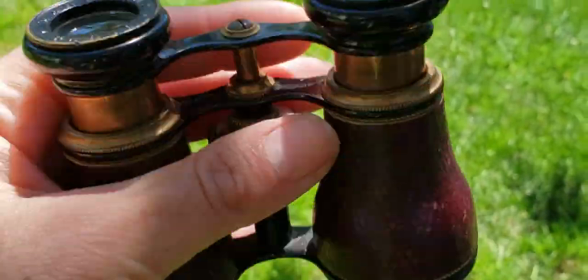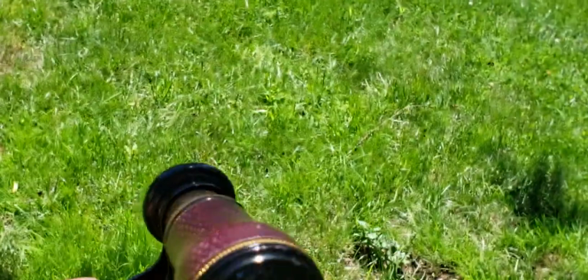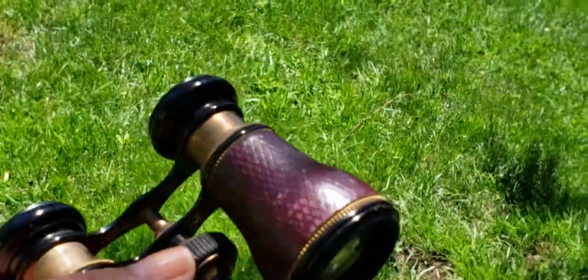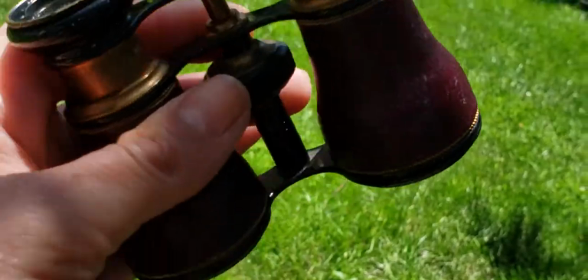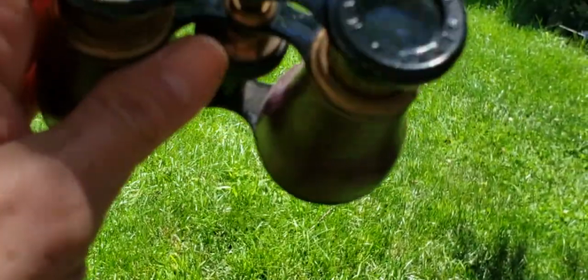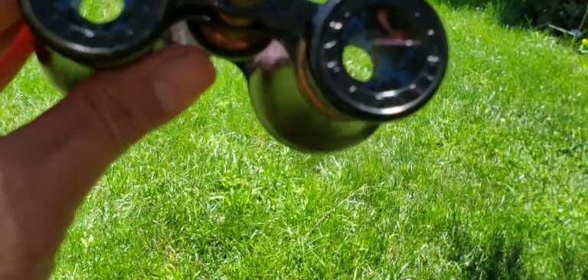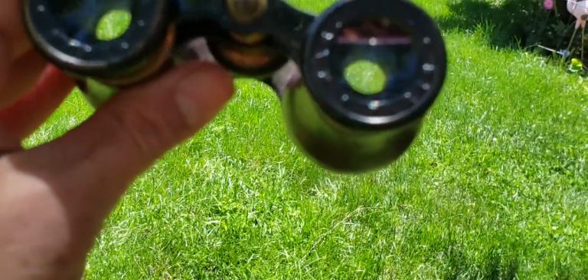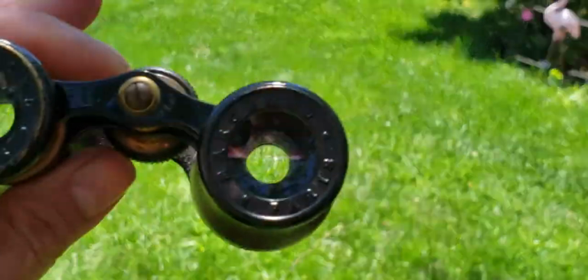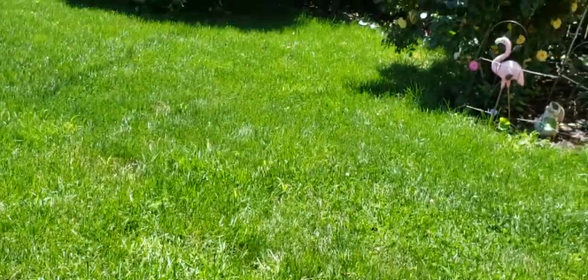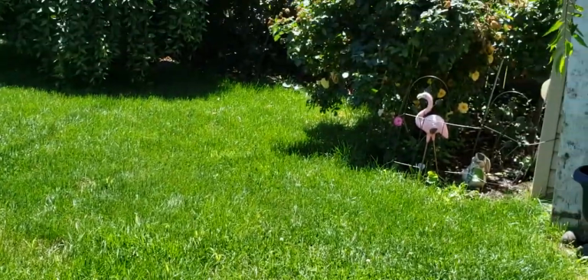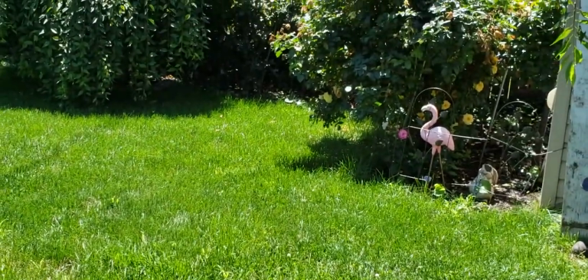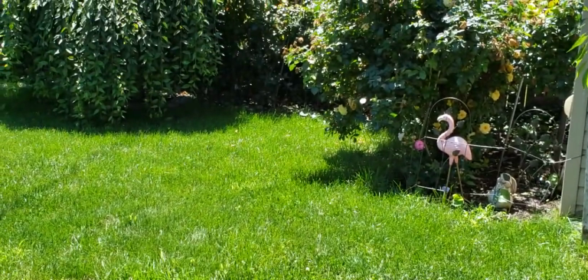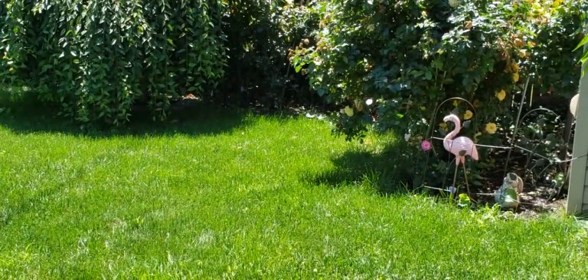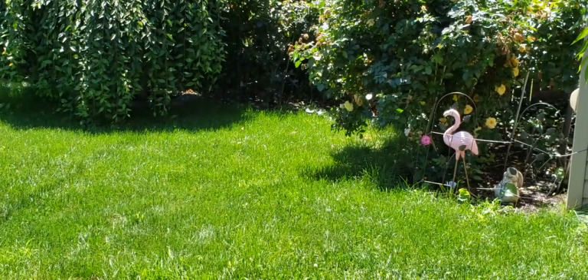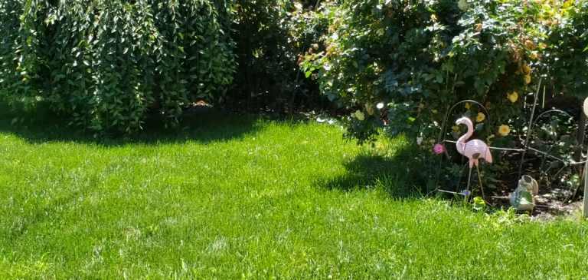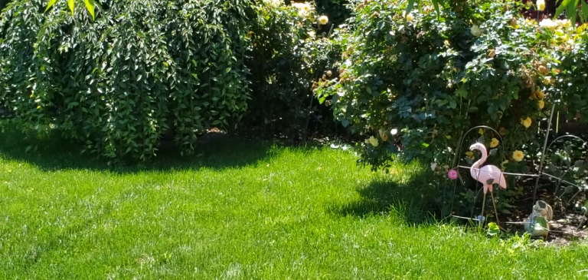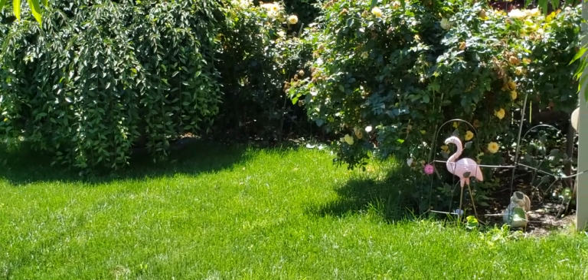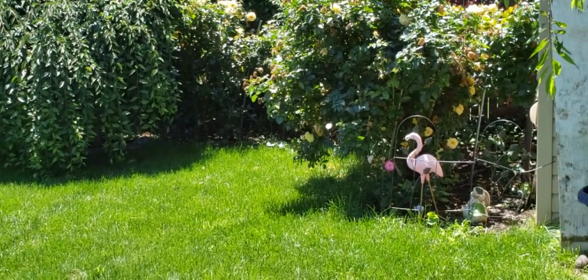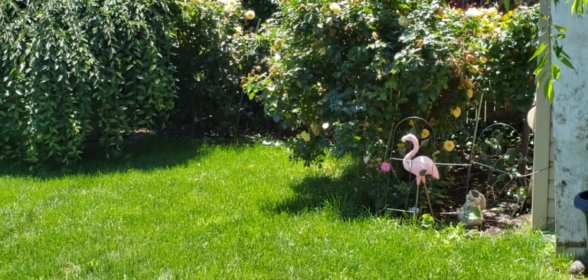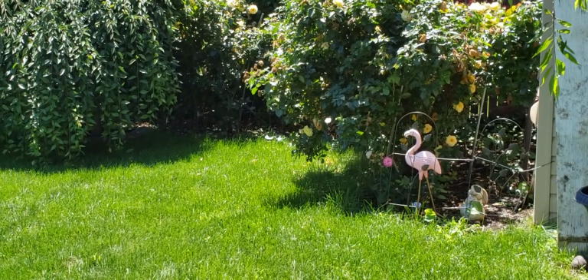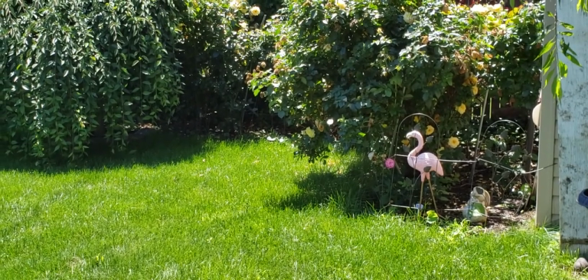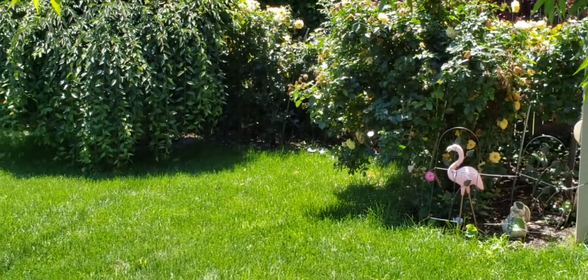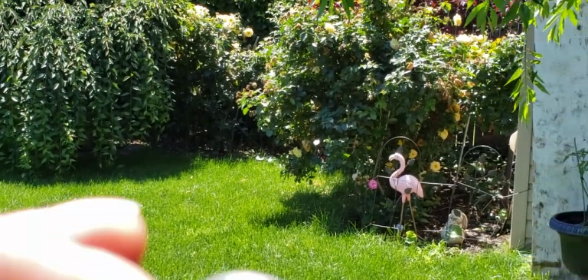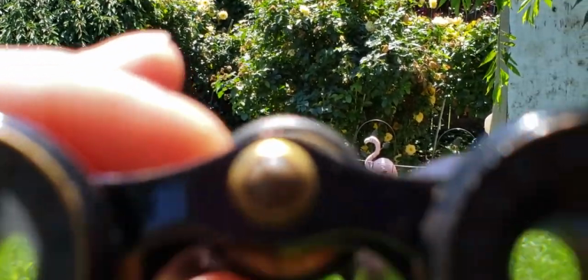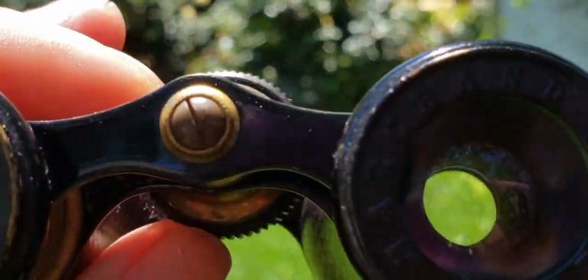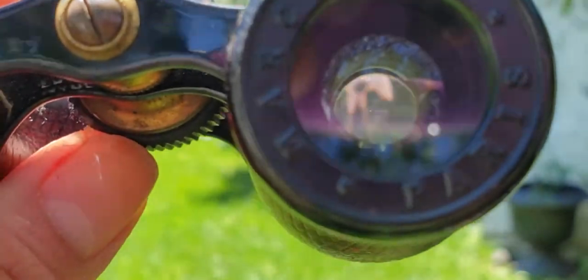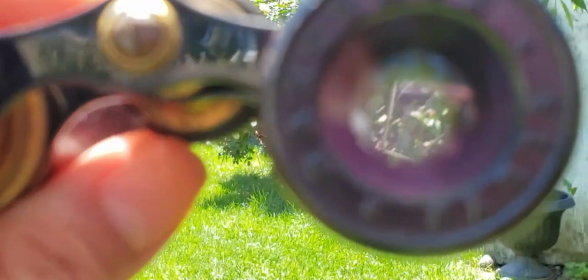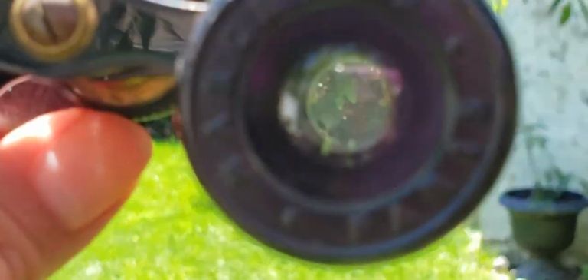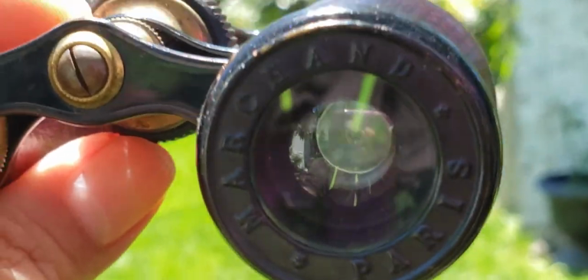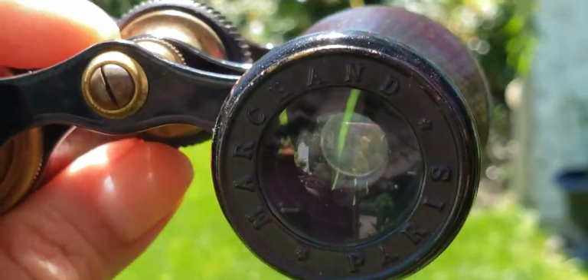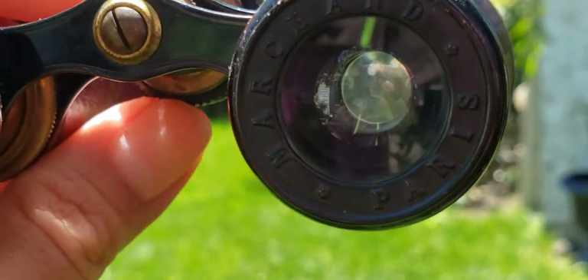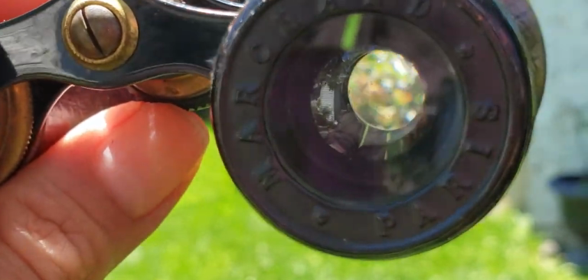Now this isn't going to be a high-quality video, but nonetheless, I'm going to try to show you how far these actually zoom in. So take a look at the flamingo over there, and let's try to see how much closer the flamingo is.